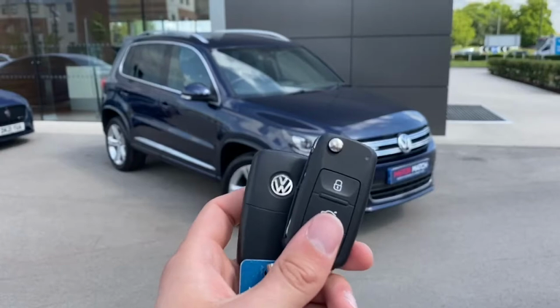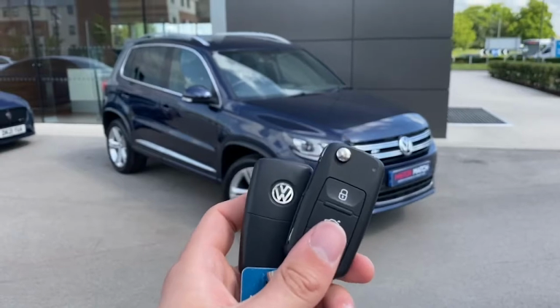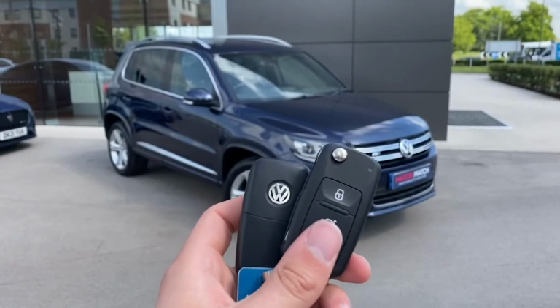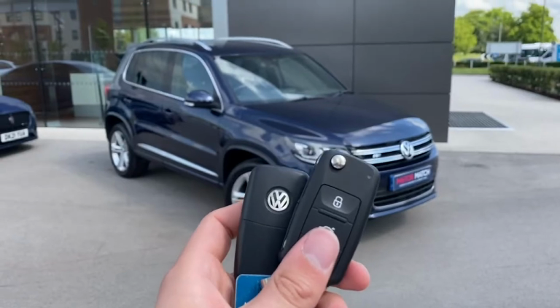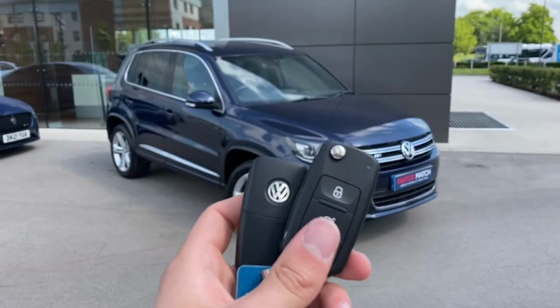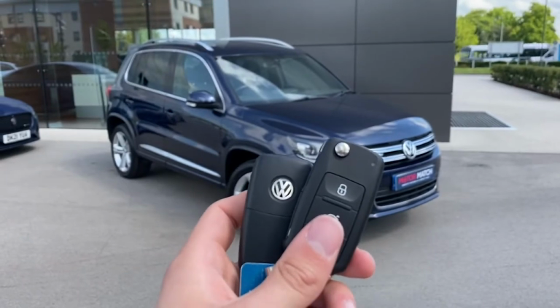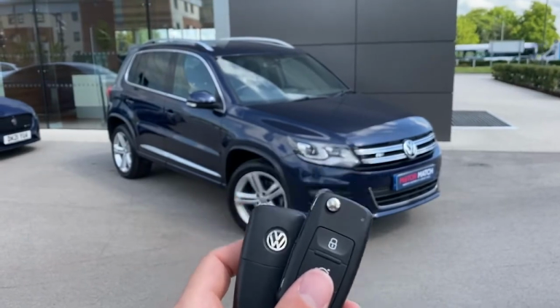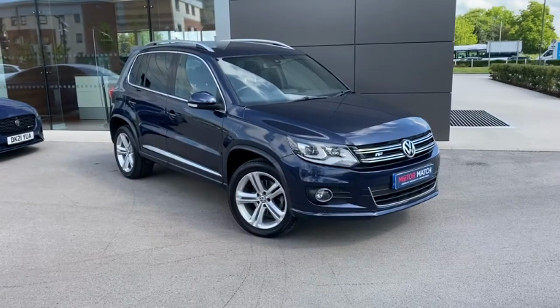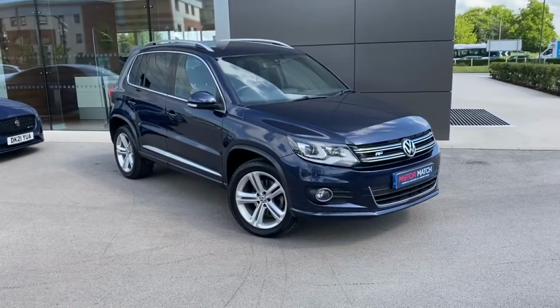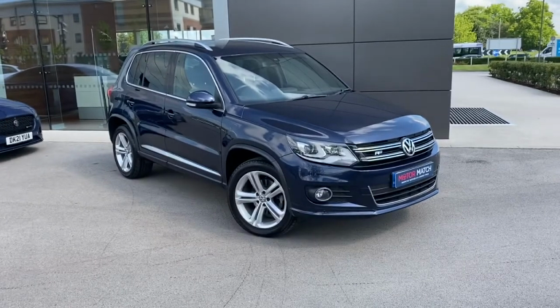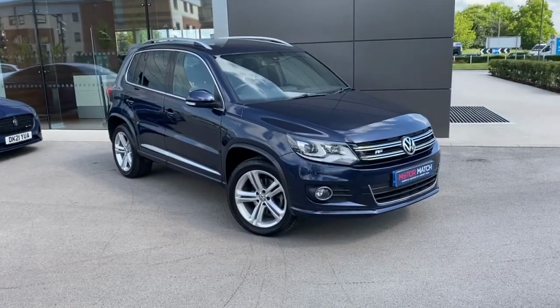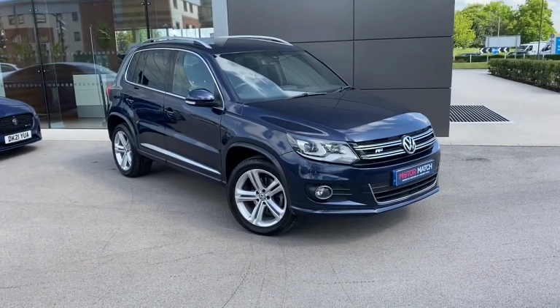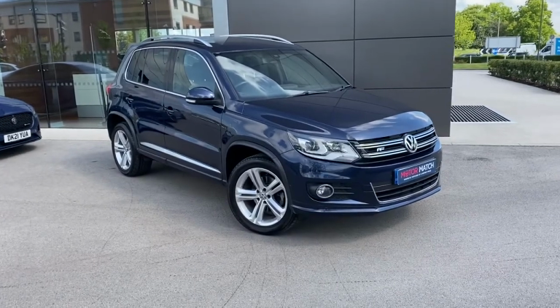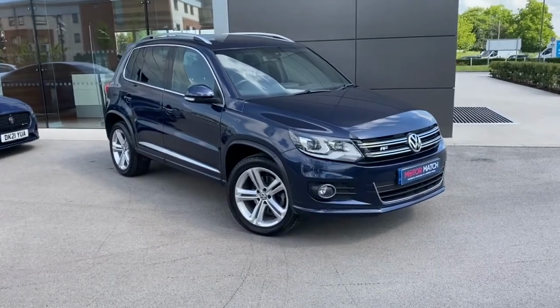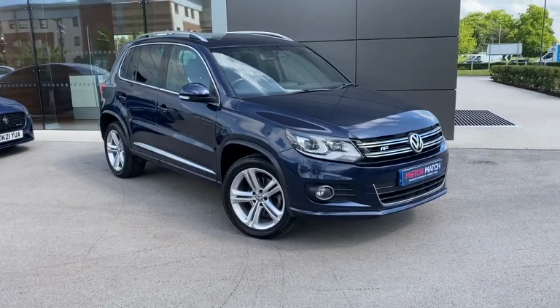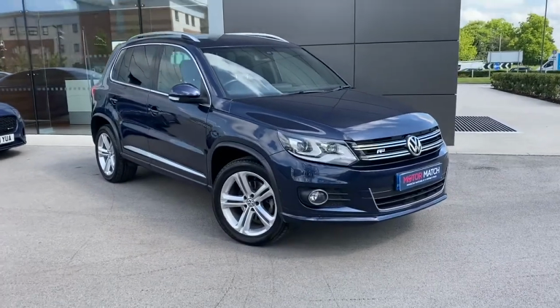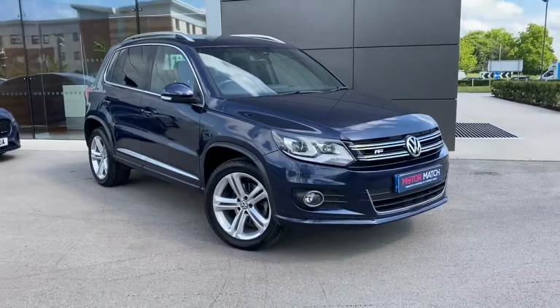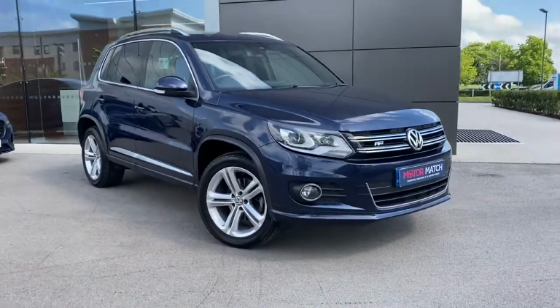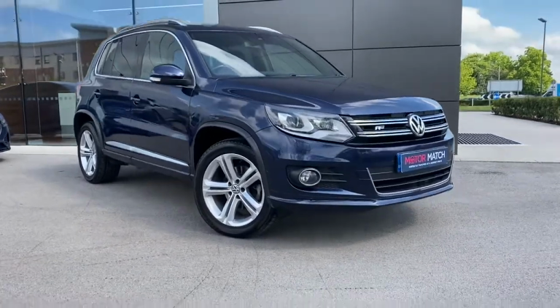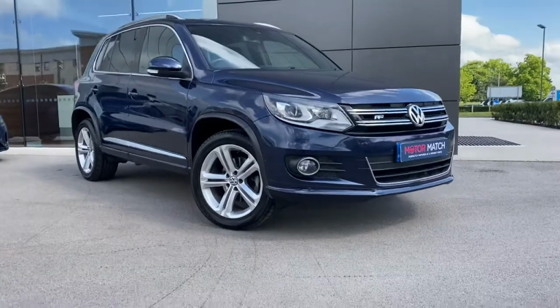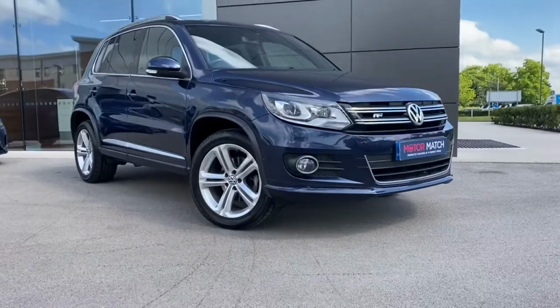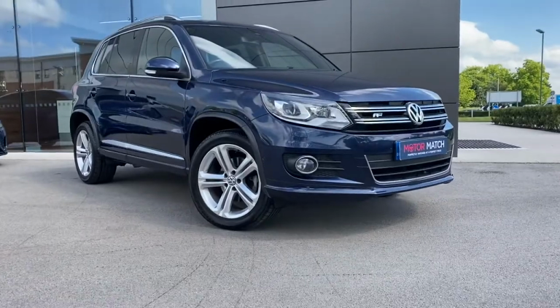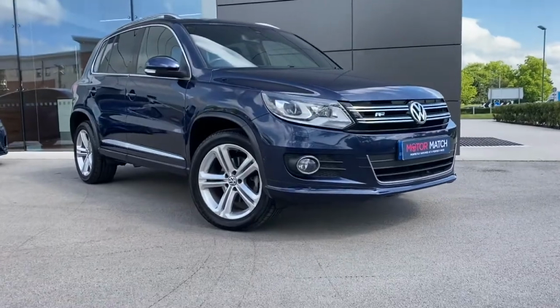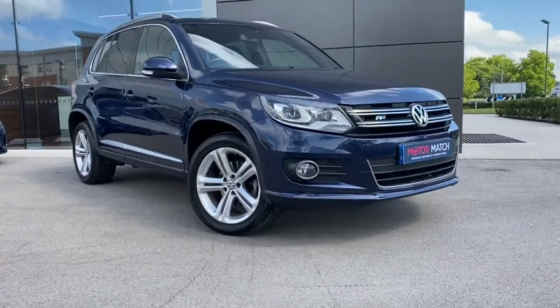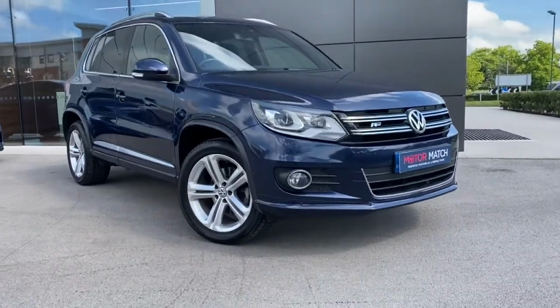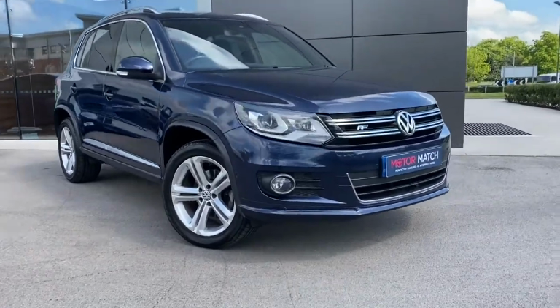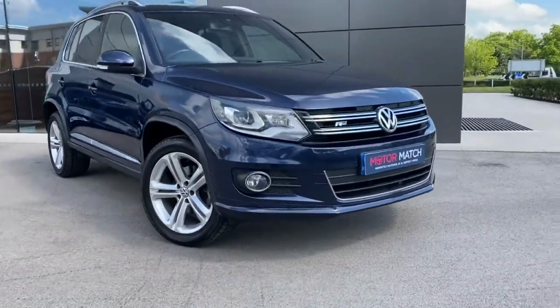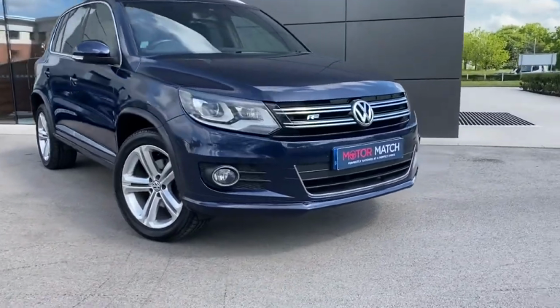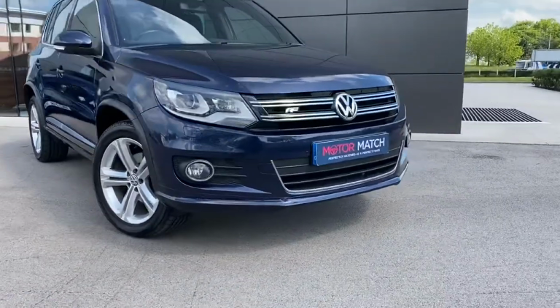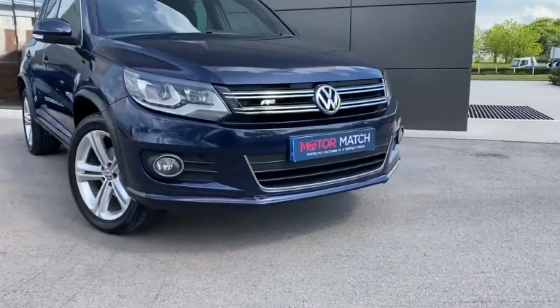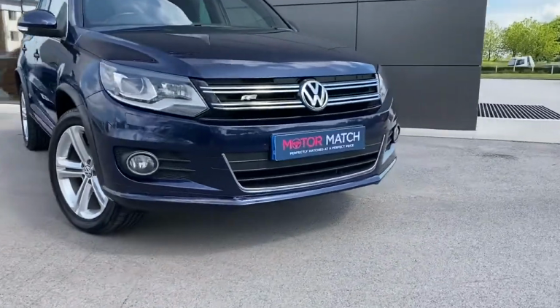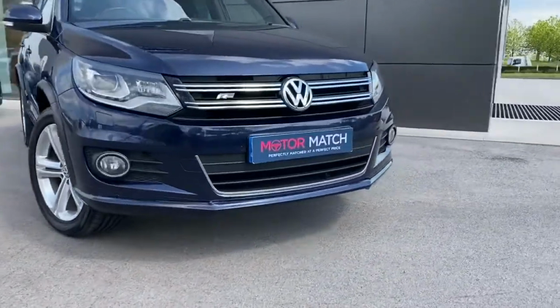Hi, my name is Sam and today I'll be showing you around this lovely Volkswagen Tiguan. It's a 2.0L TDI Blue Motion Tech R-Line, finished in night blue metallic paint.